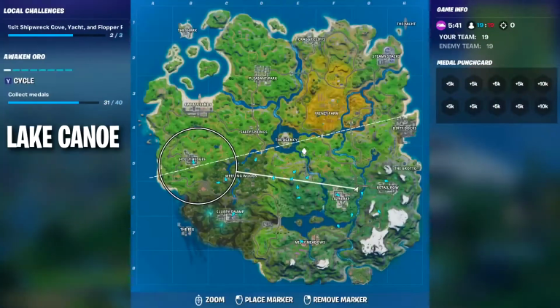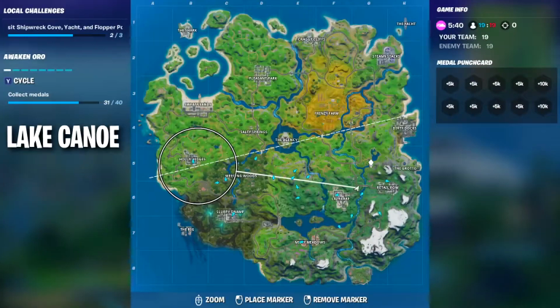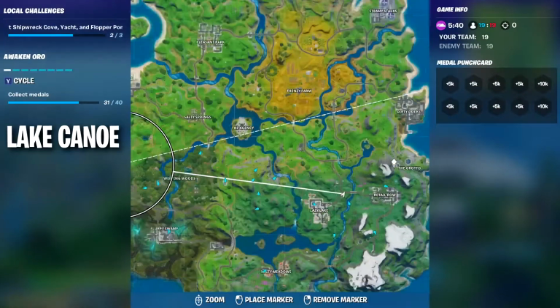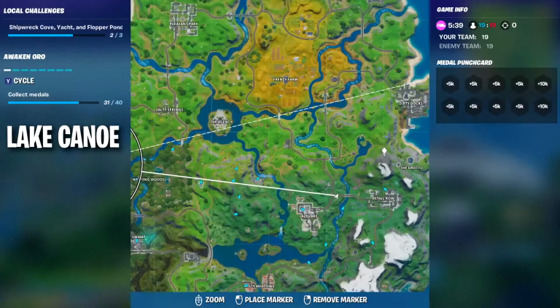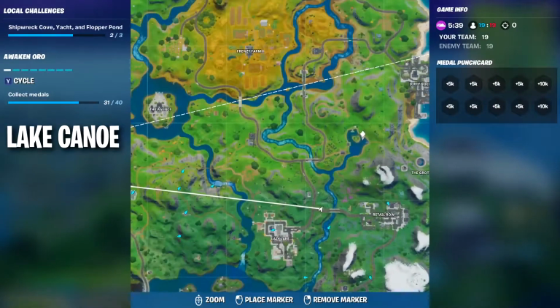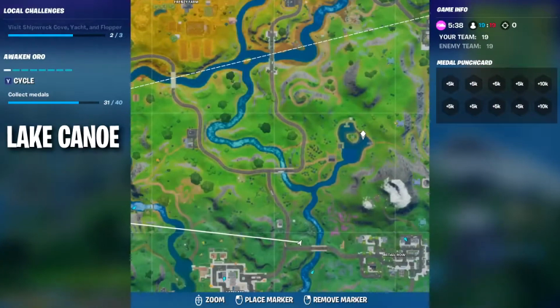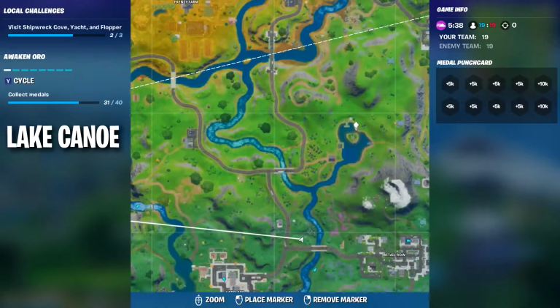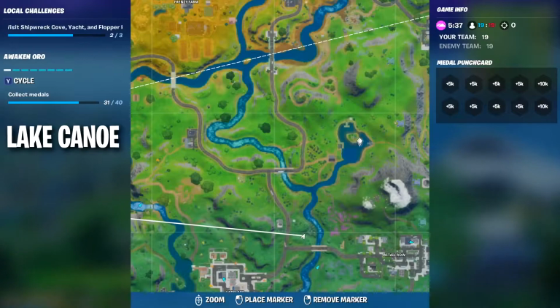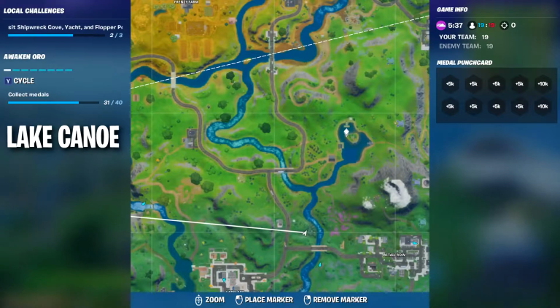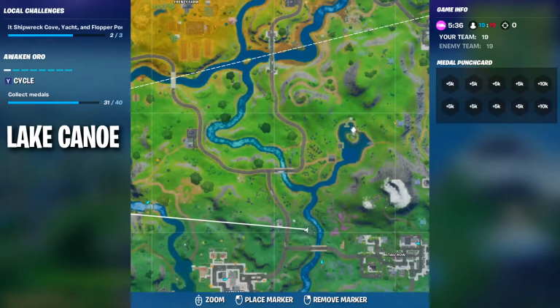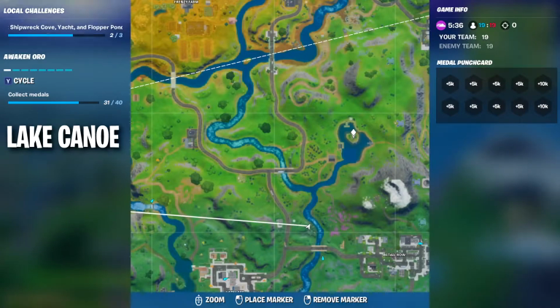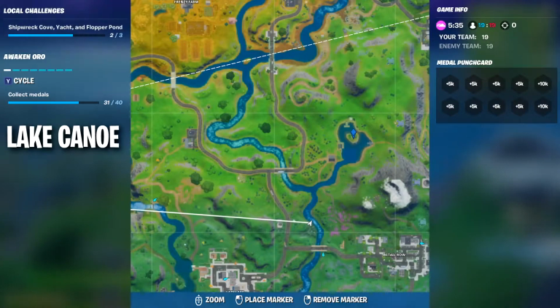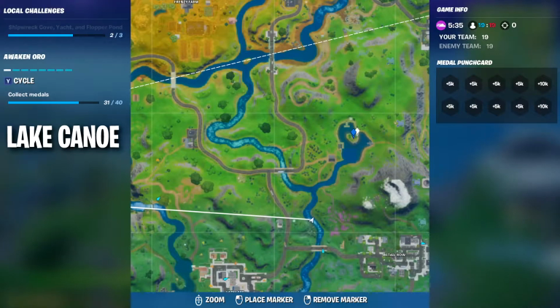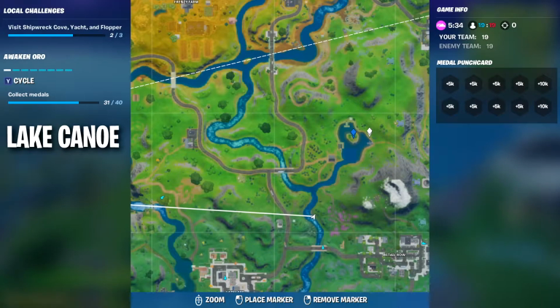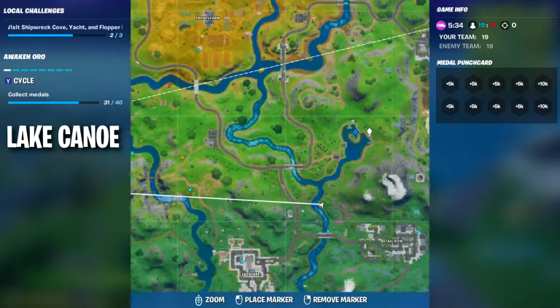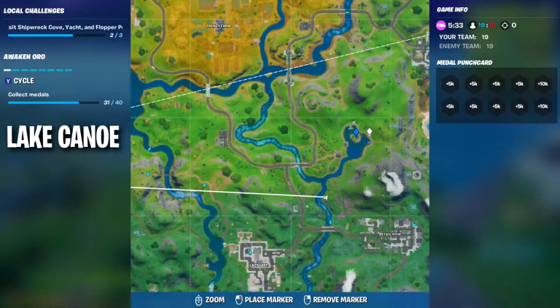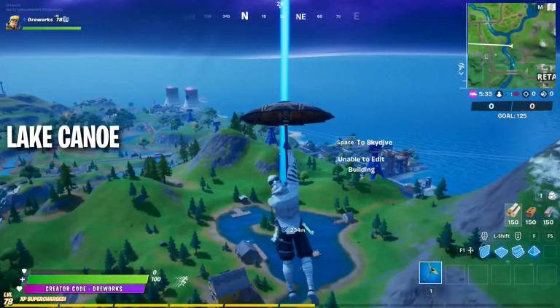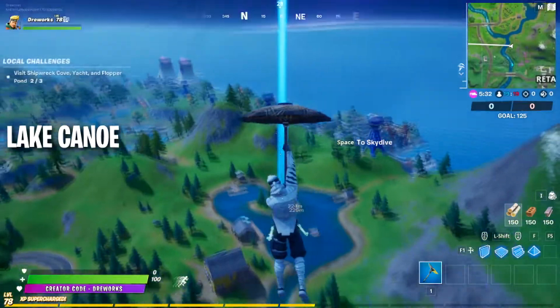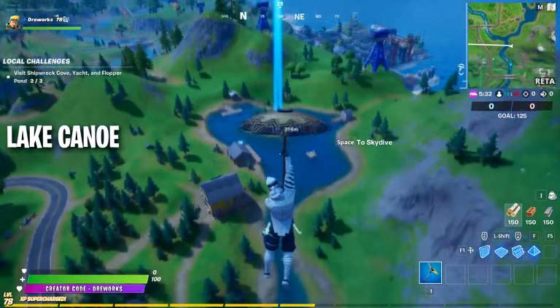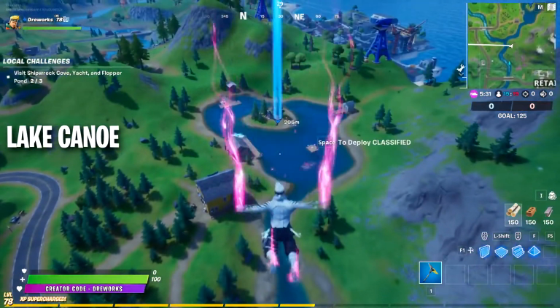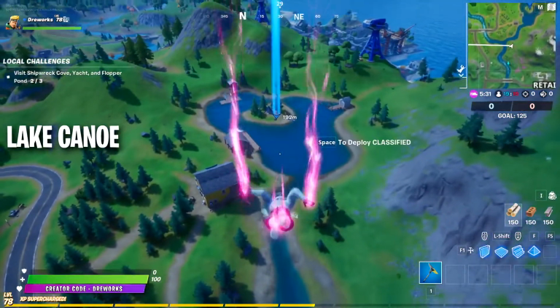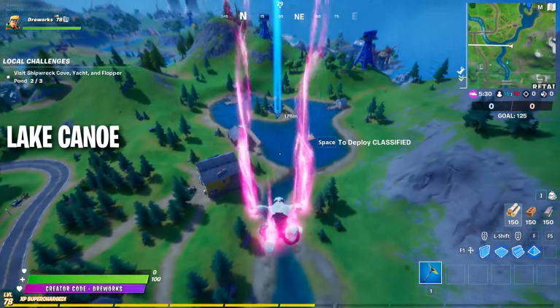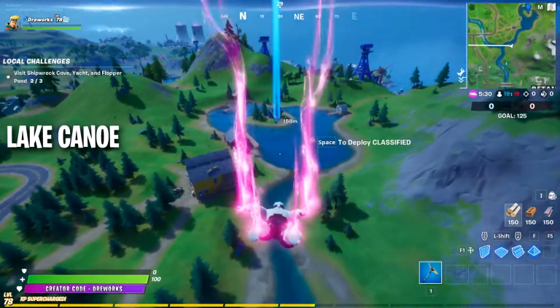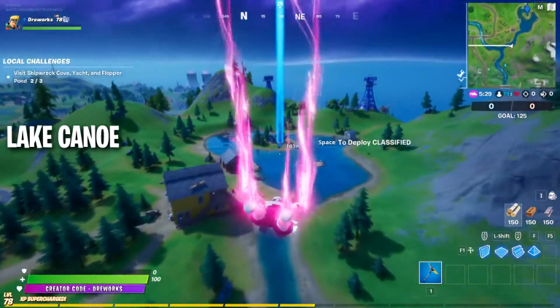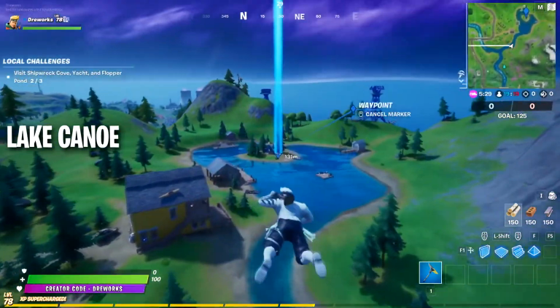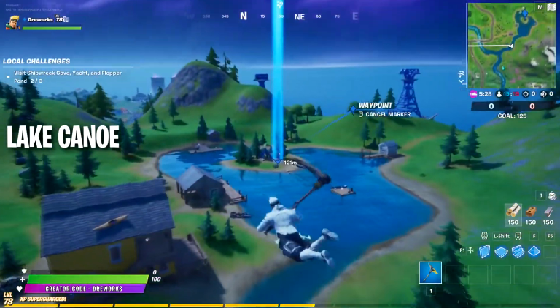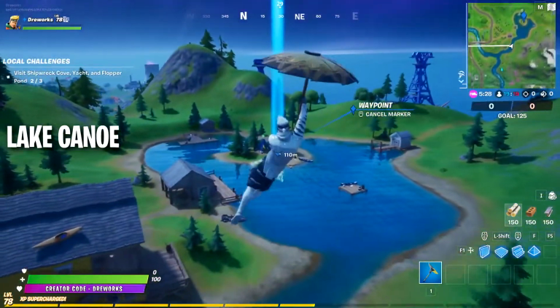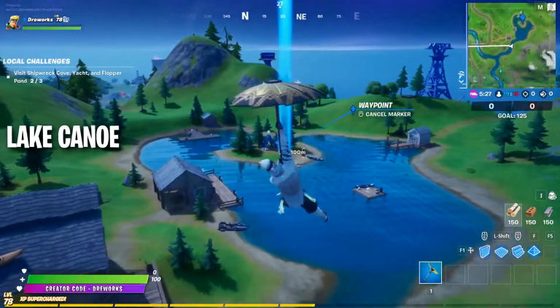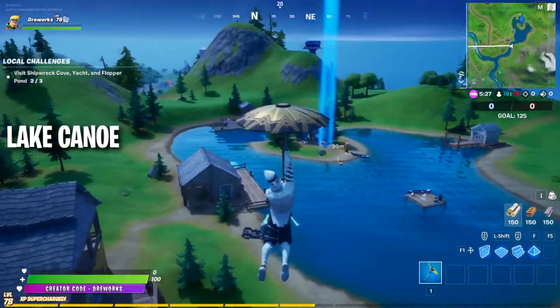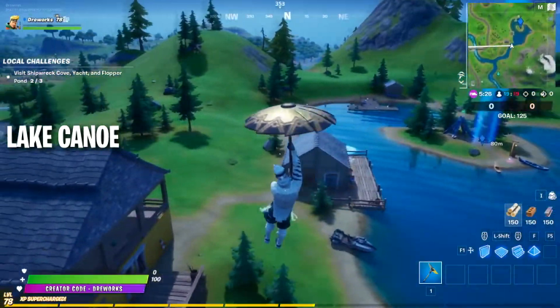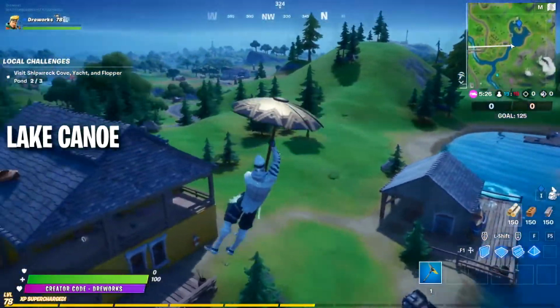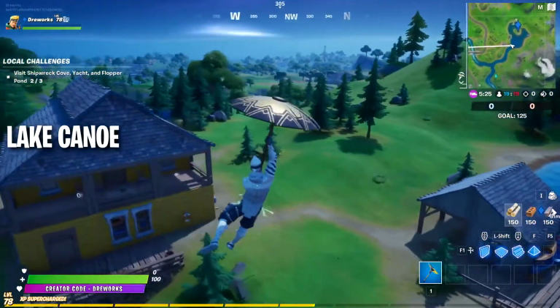The first place we visit today will be Lake Canoe. This landmark is located on the eastern side of the island between Dirty Docks and Retail Row. You can easily find this place by looking for a lake with a tiny island in the middle.